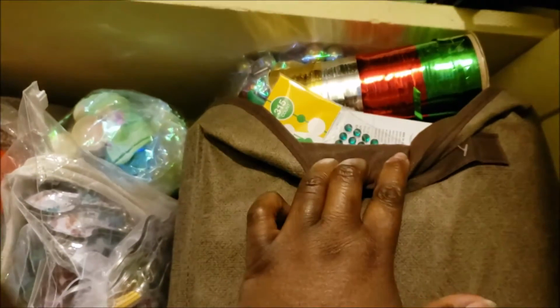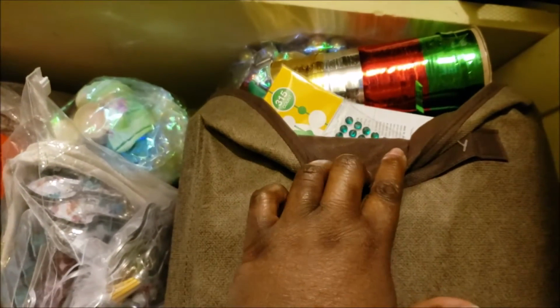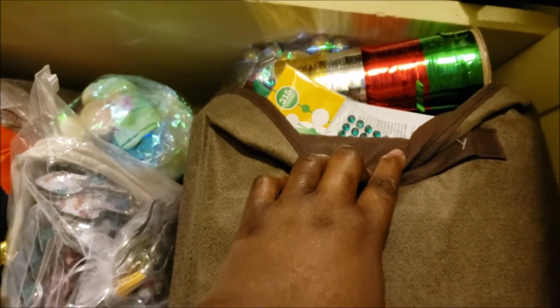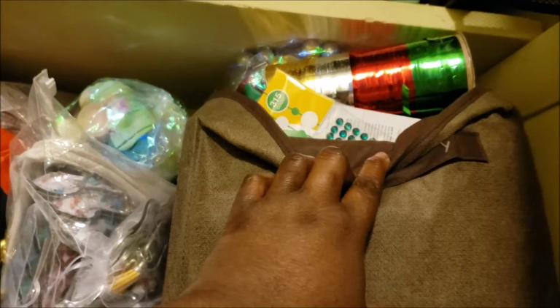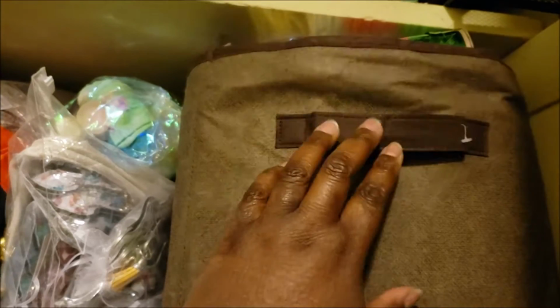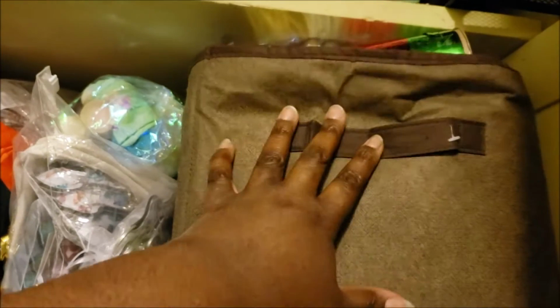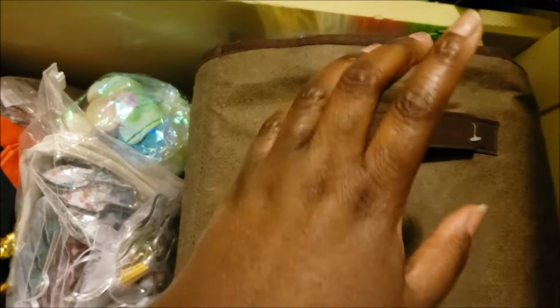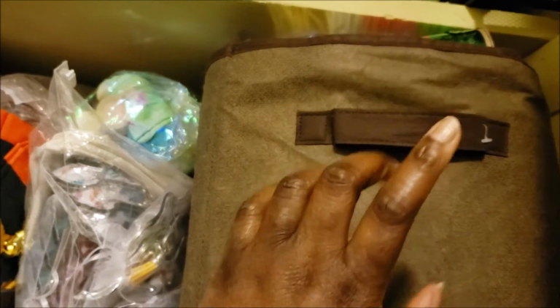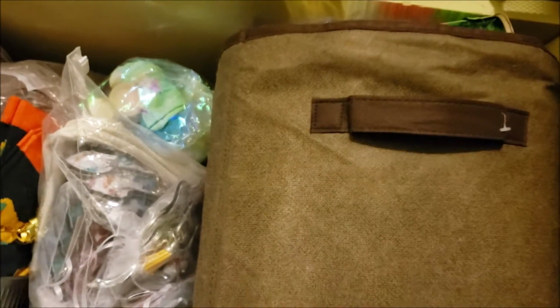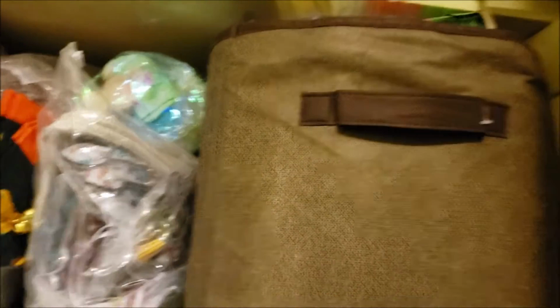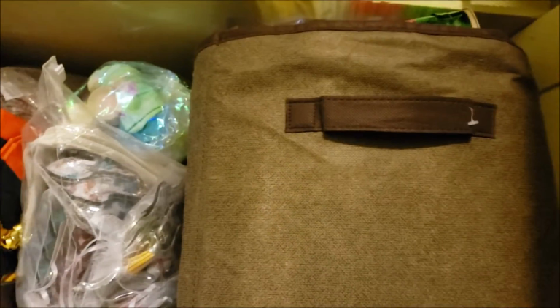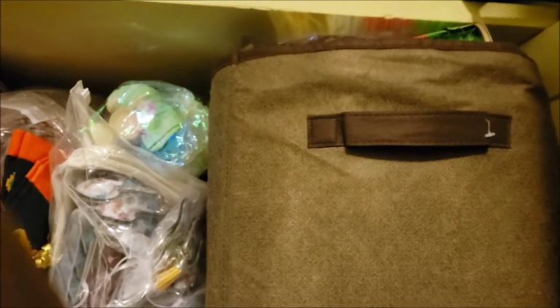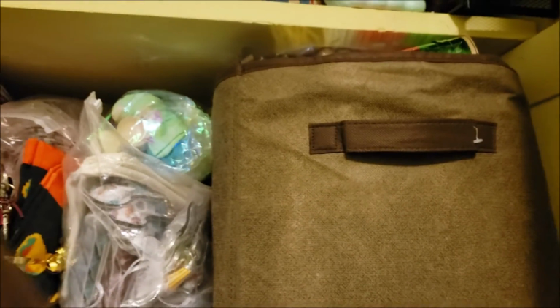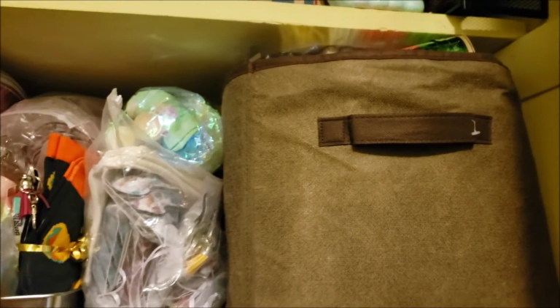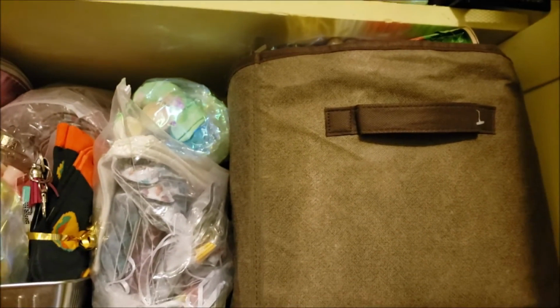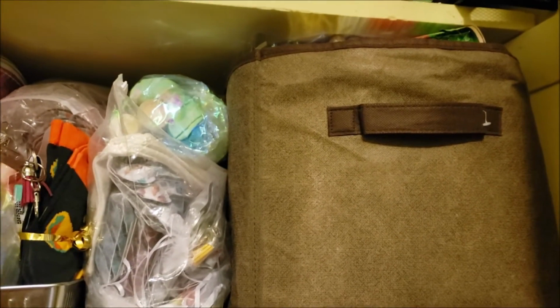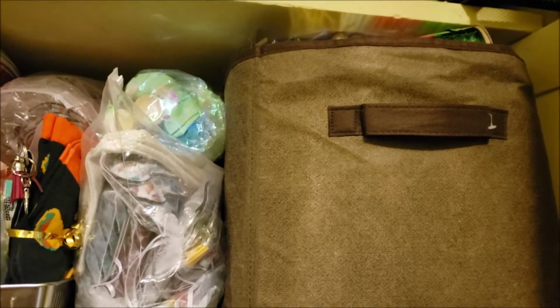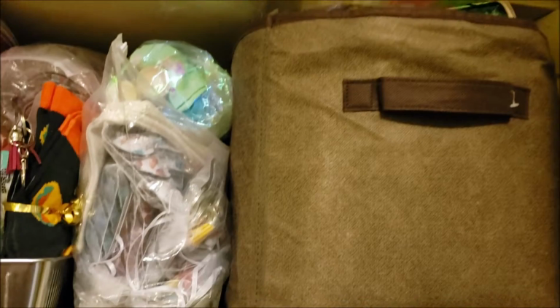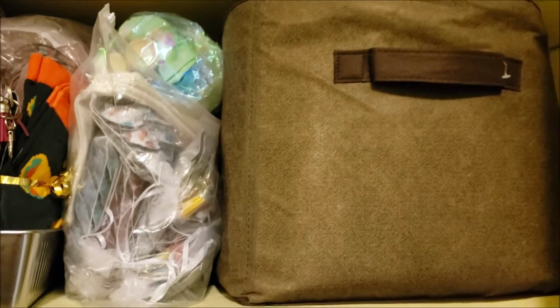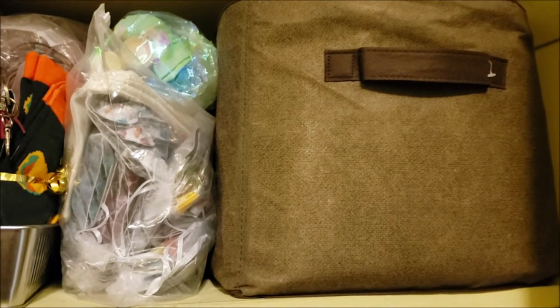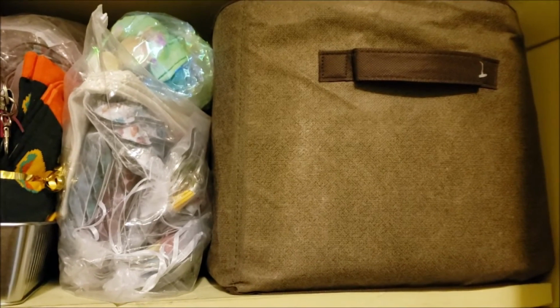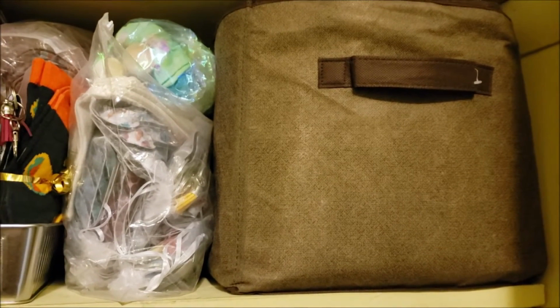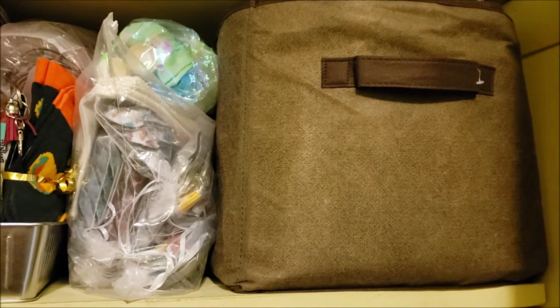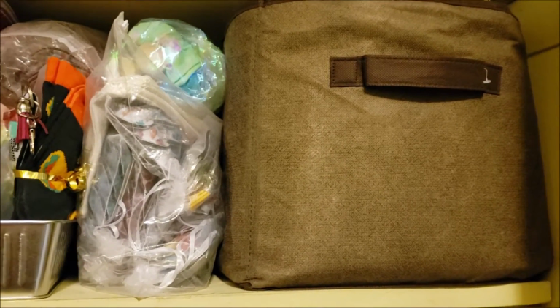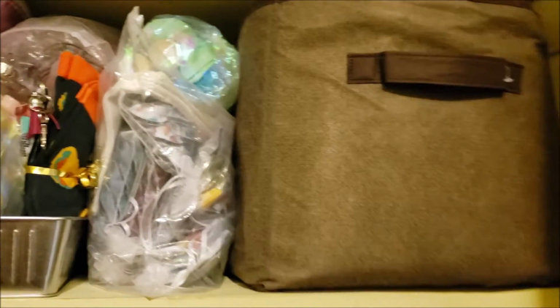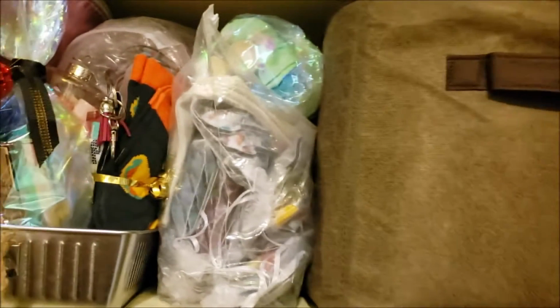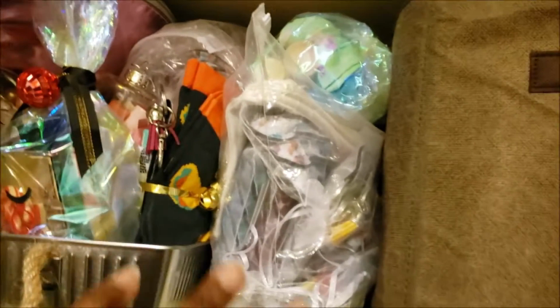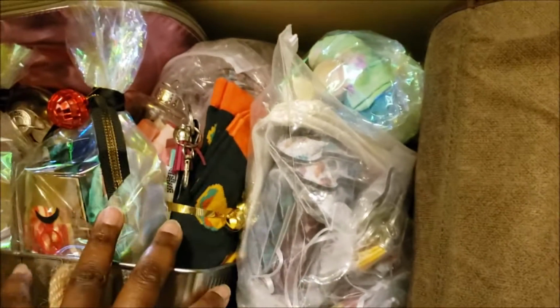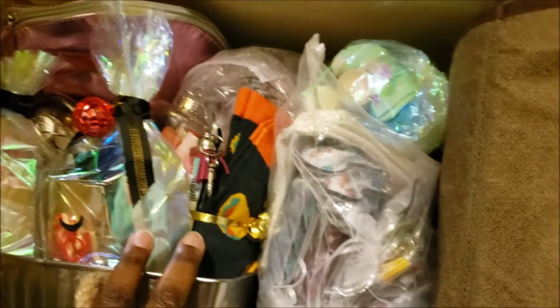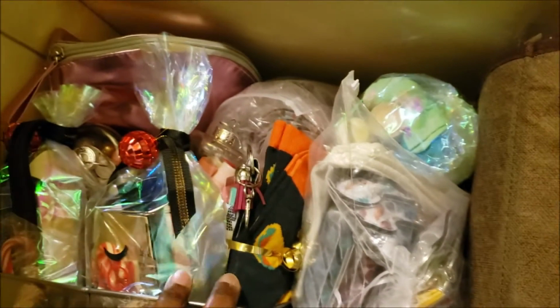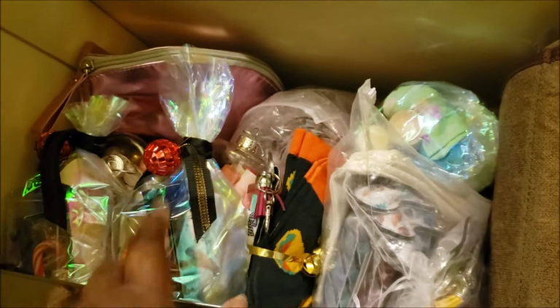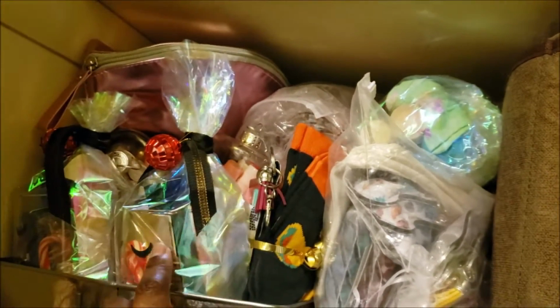This shelf here — because it is the holiday season — has a lot of my holiday information and stuff in there: little baggies, treat bags, wraps, and all that. Over here is stuff that is ready to sell because I was going to do a Facebook live.